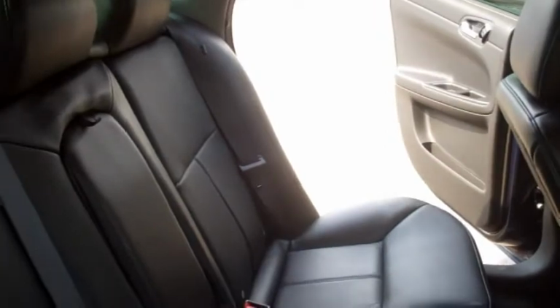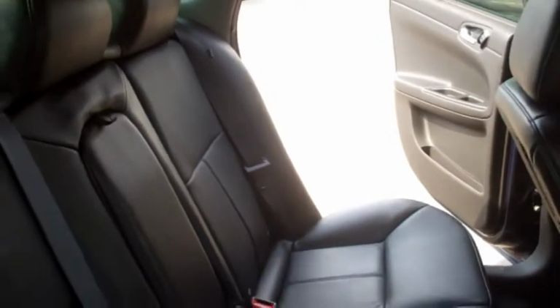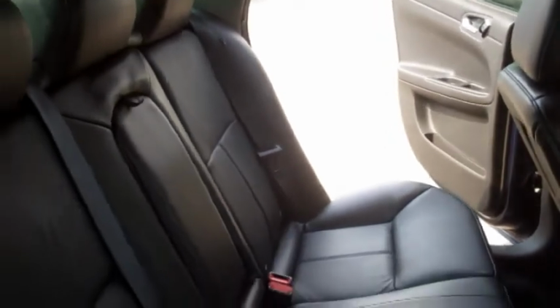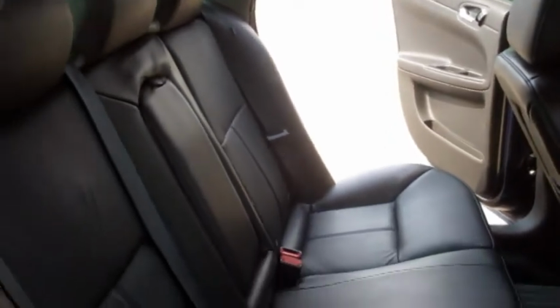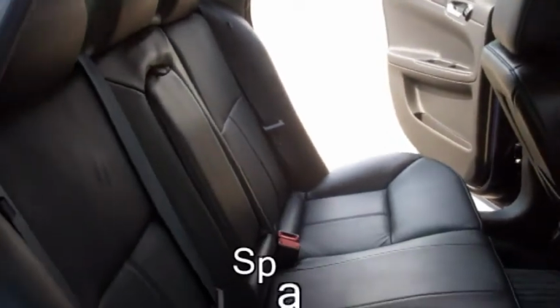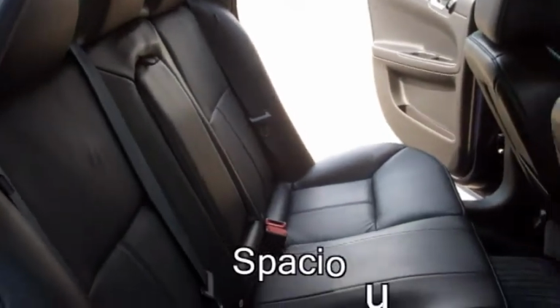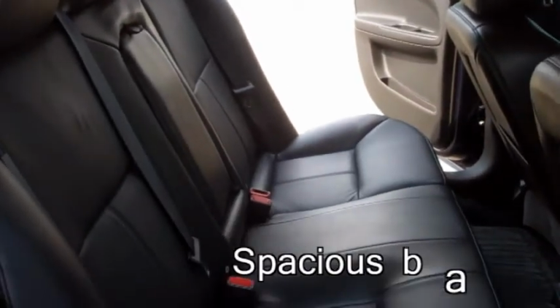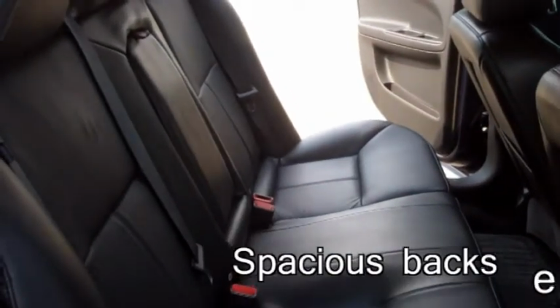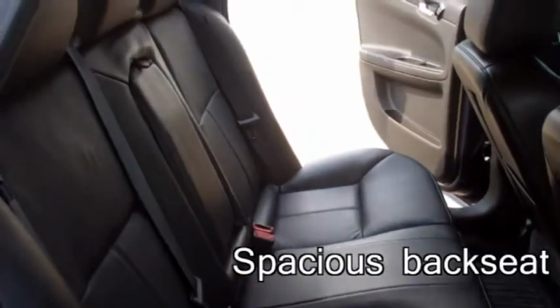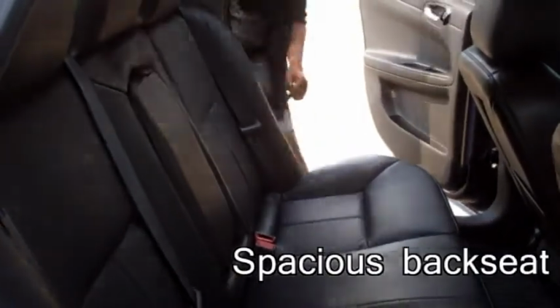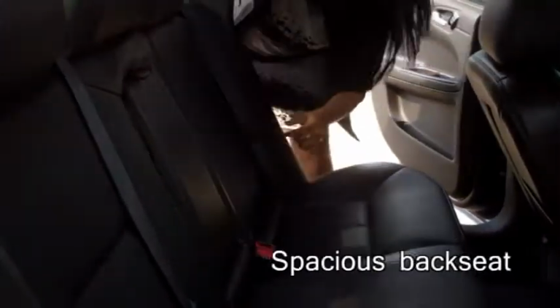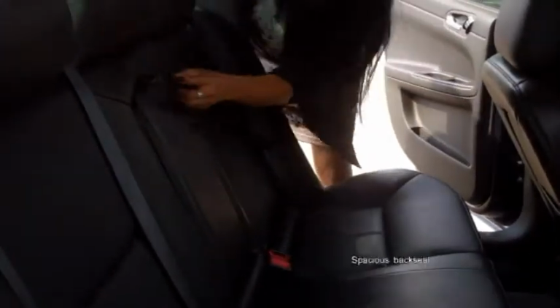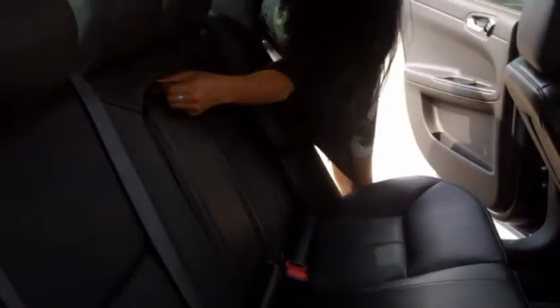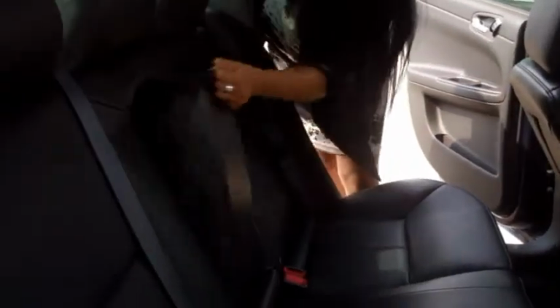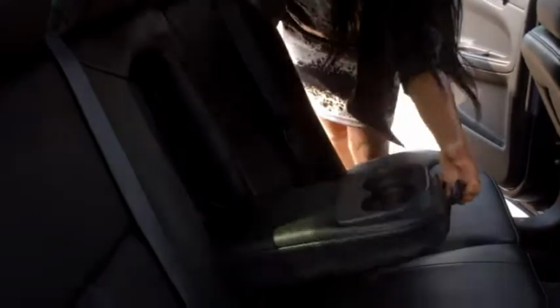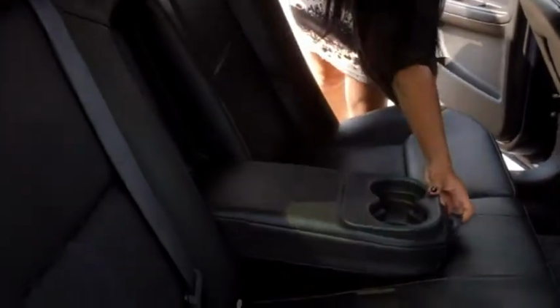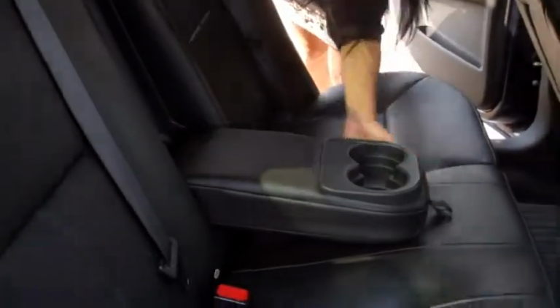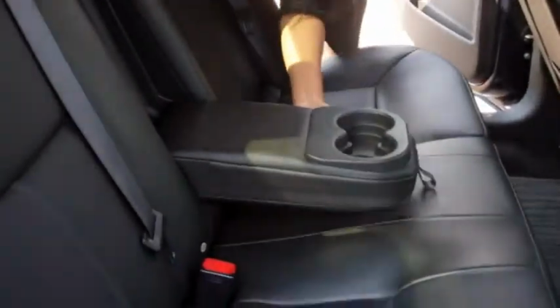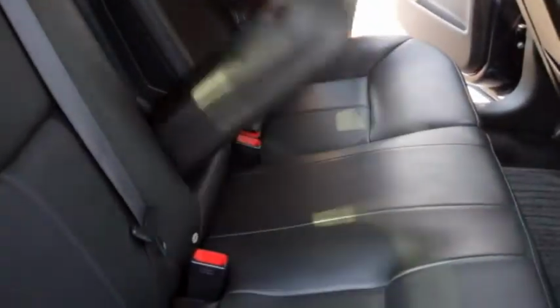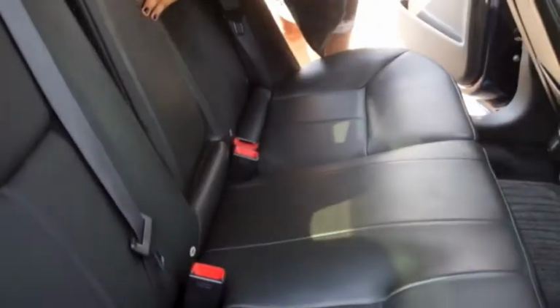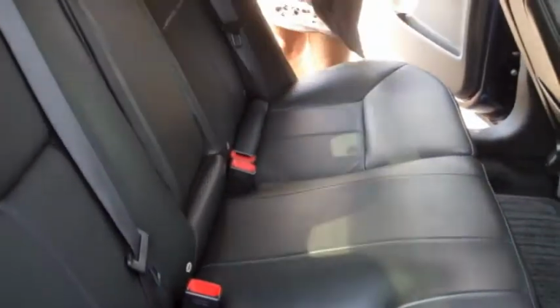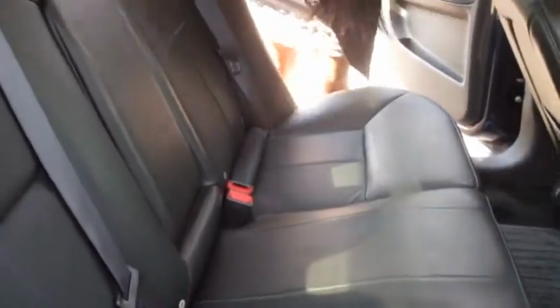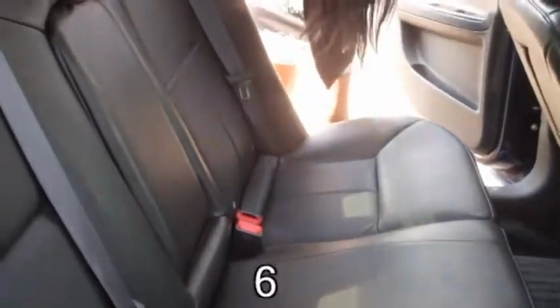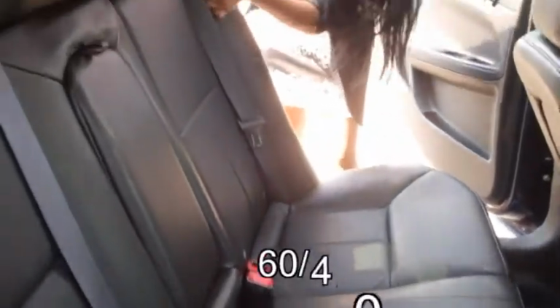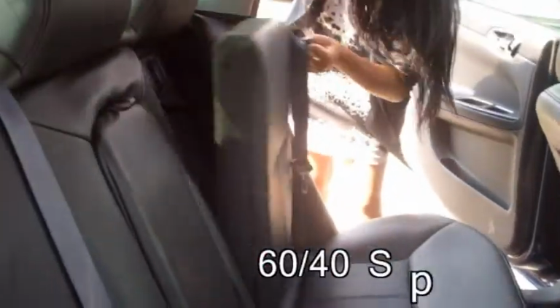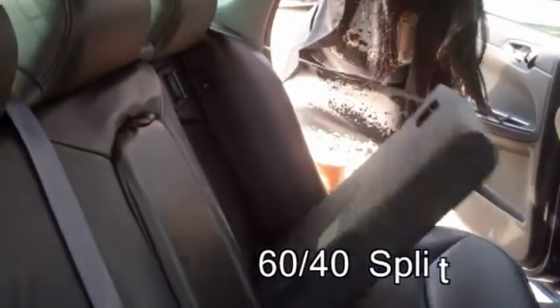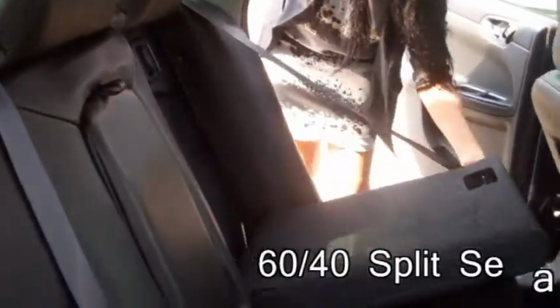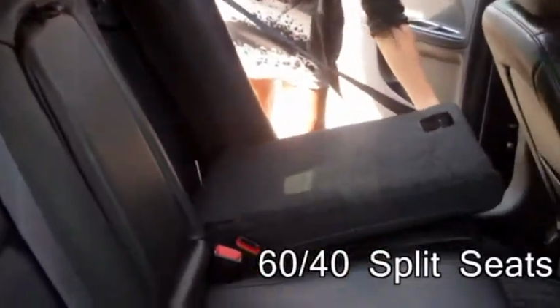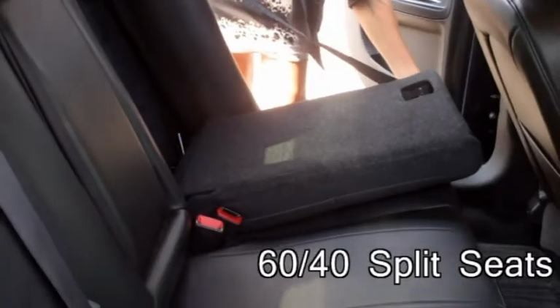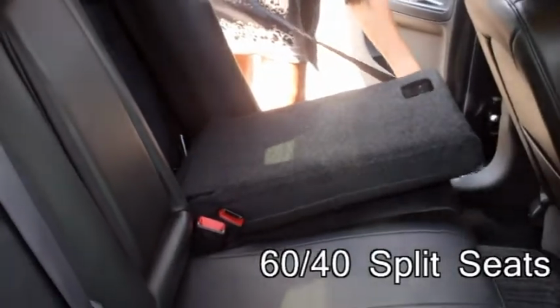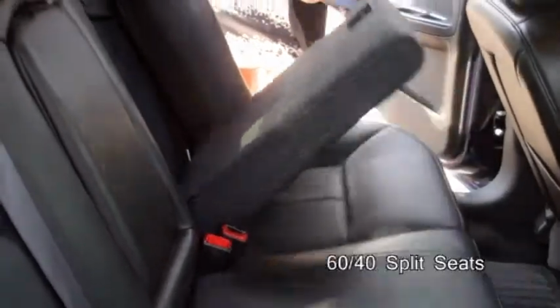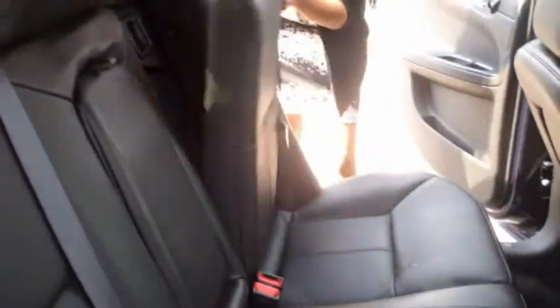In the back seat we have a spacious interior. There's also a pull-down armrest and cup holders for your passengers, as well as 60-40 split seating for trunk access and cargo versatility.